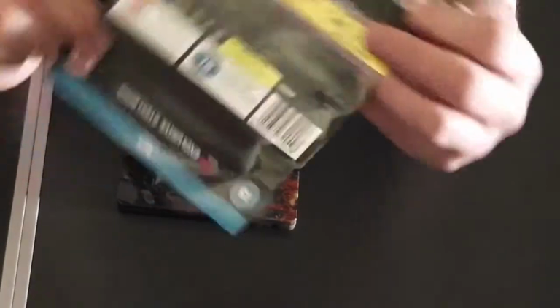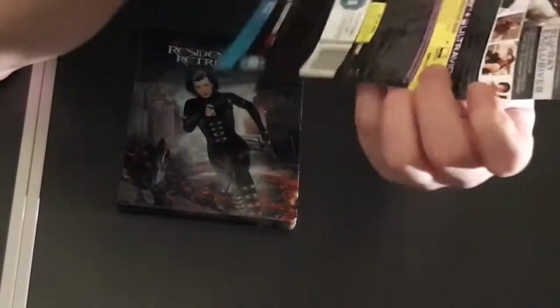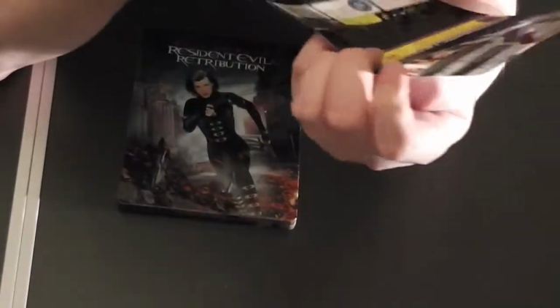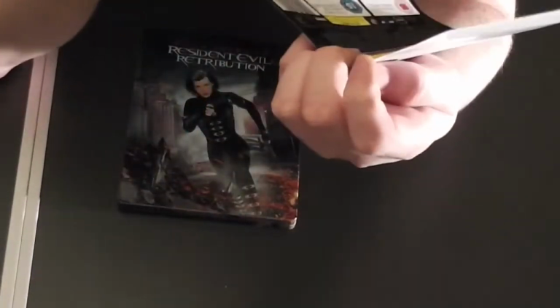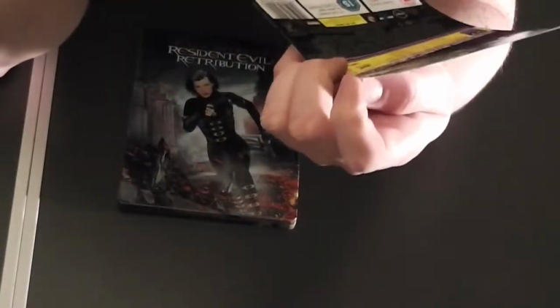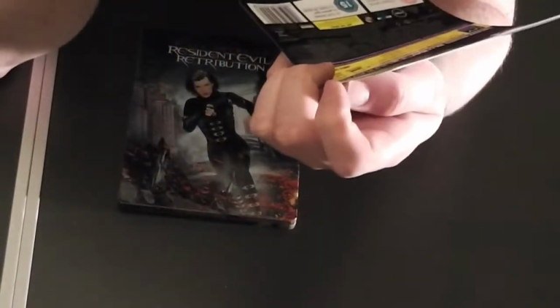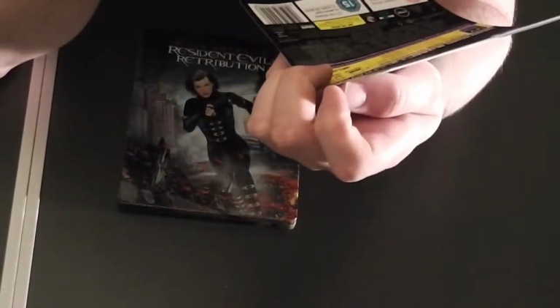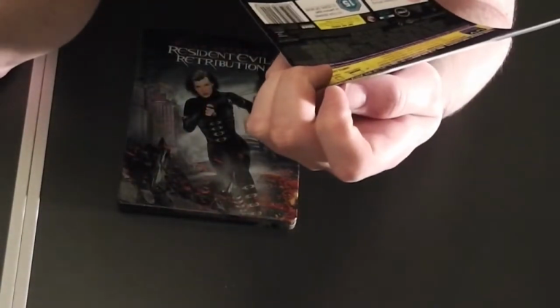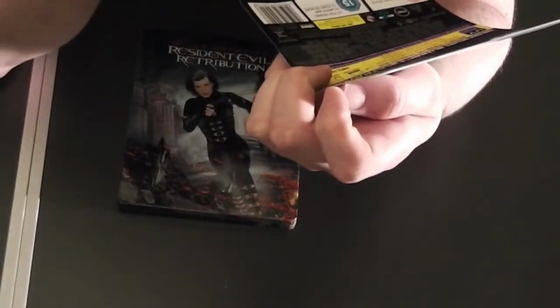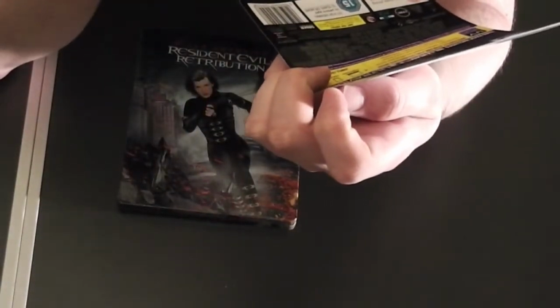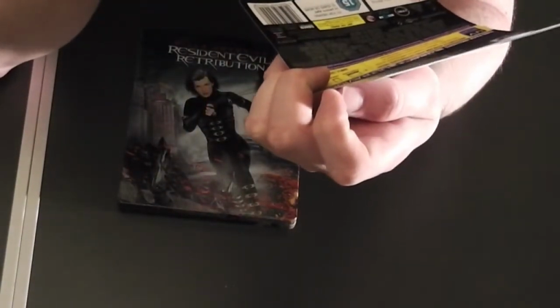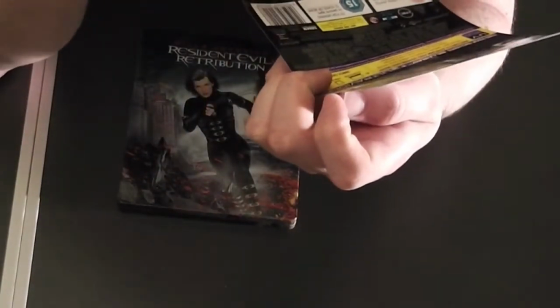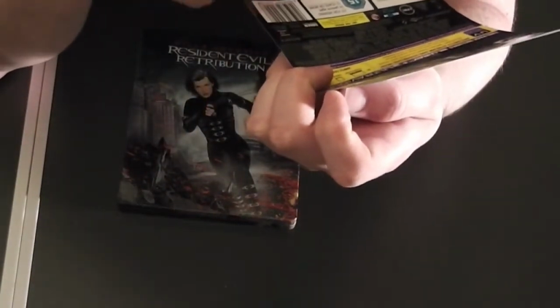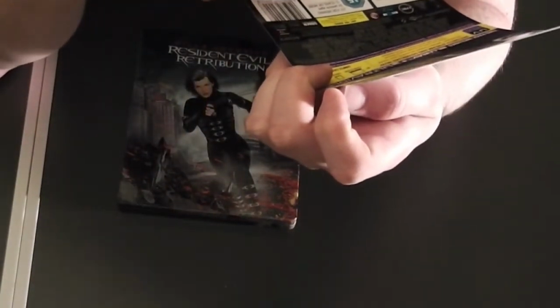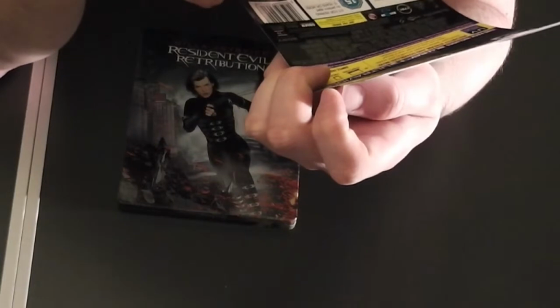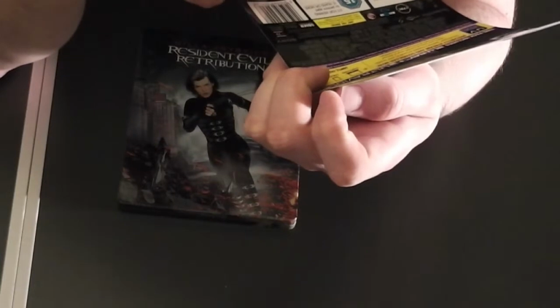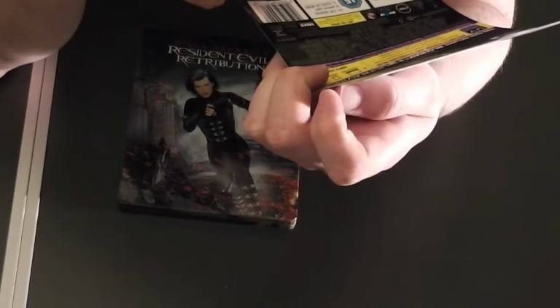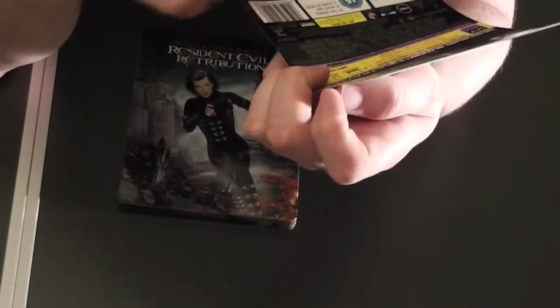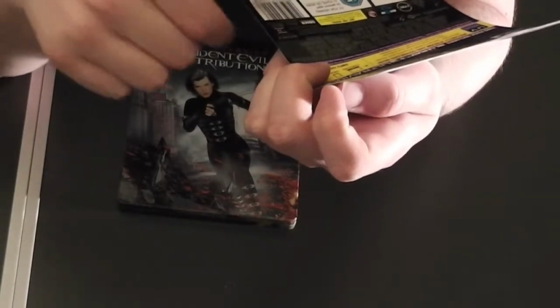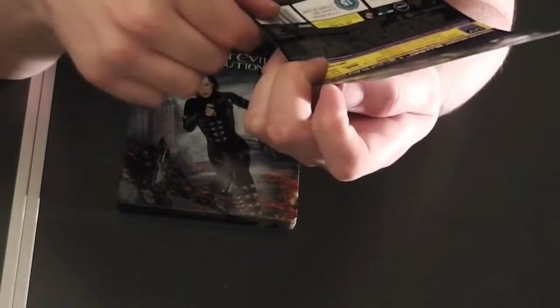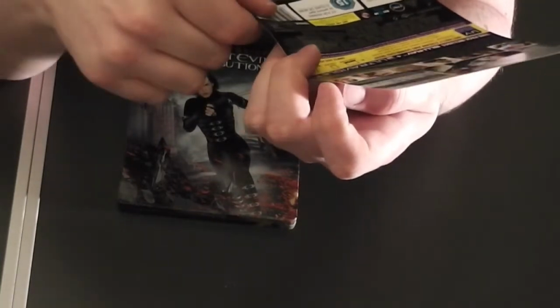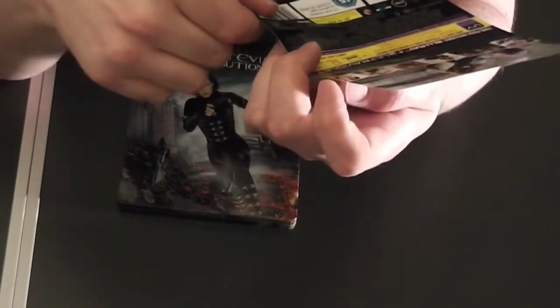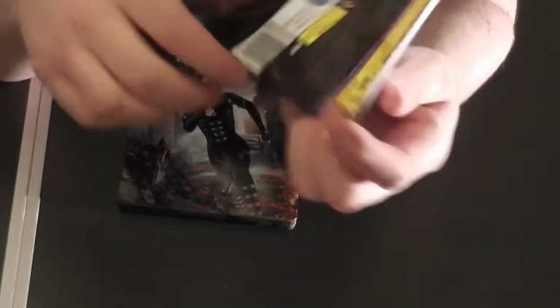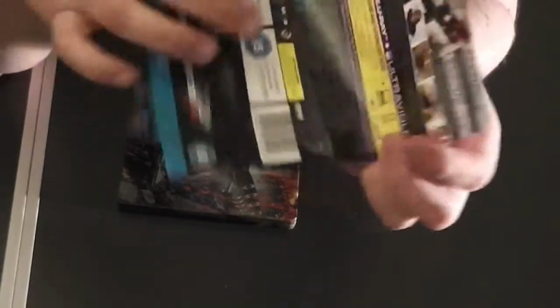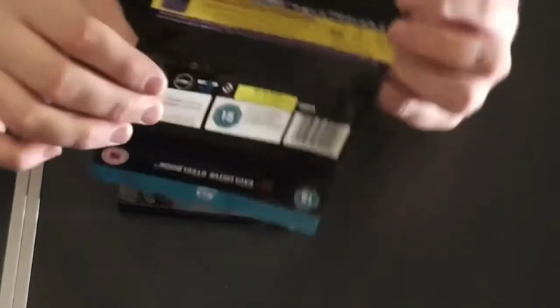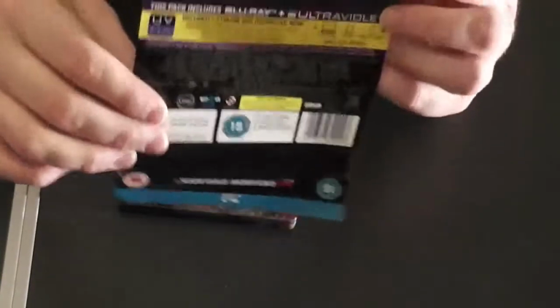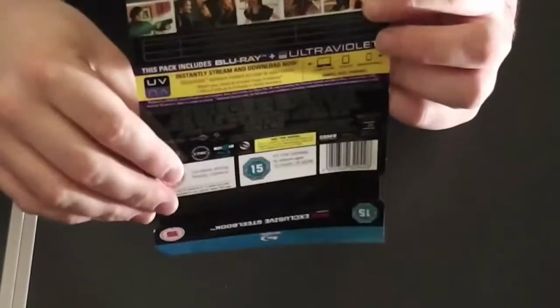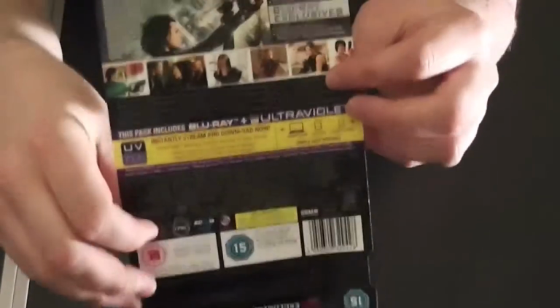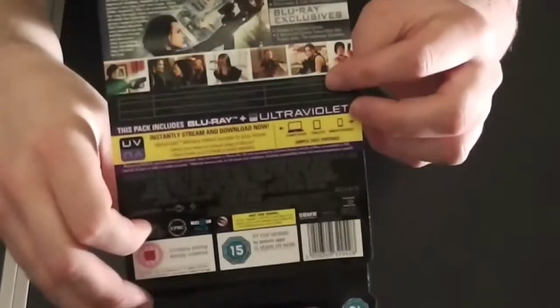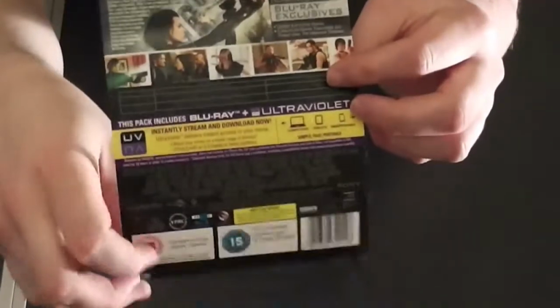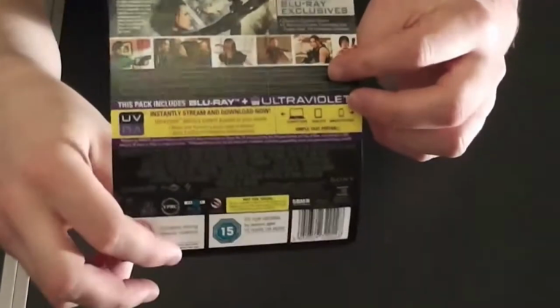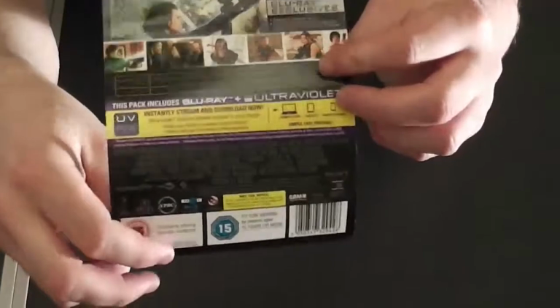Running time is 96 minutes, because all the Resident Evil films are about that.